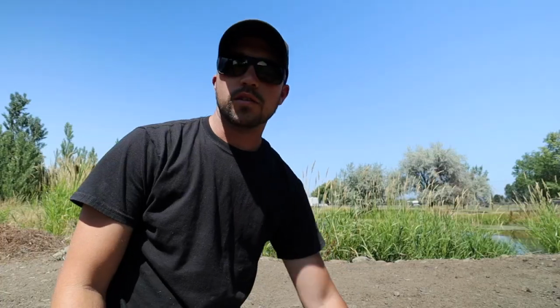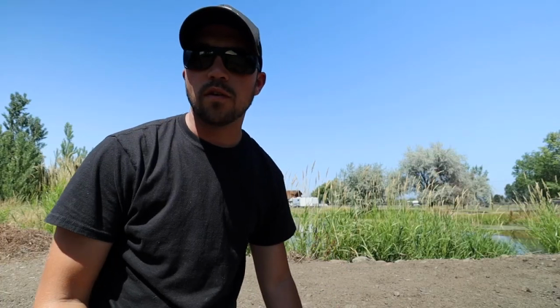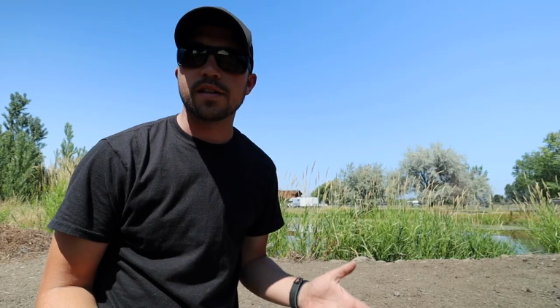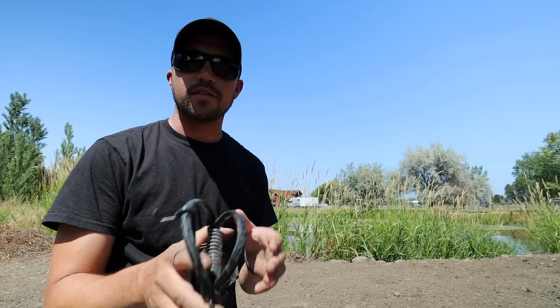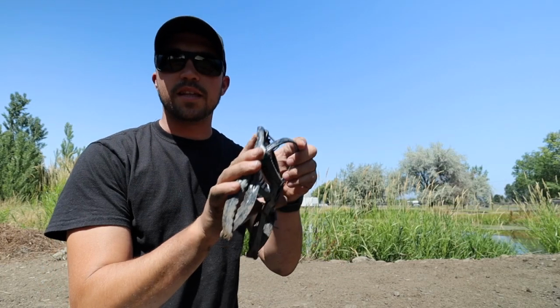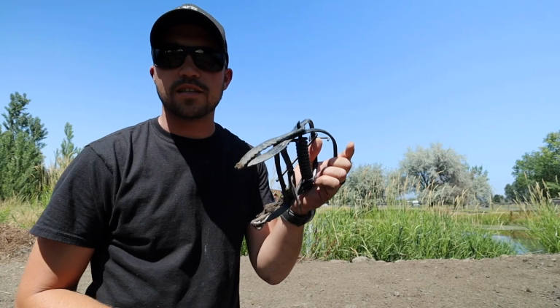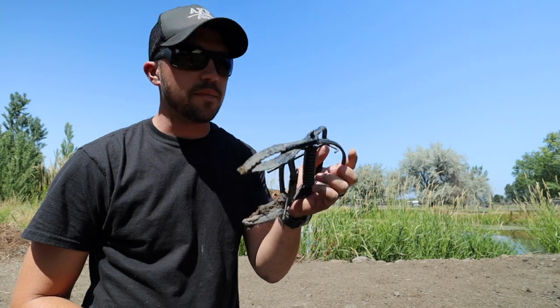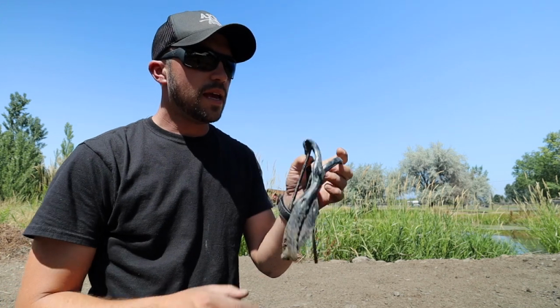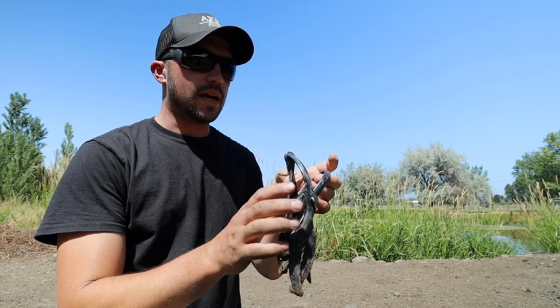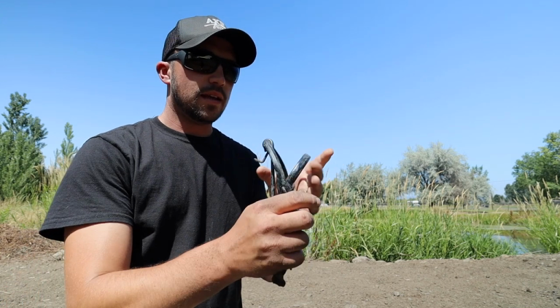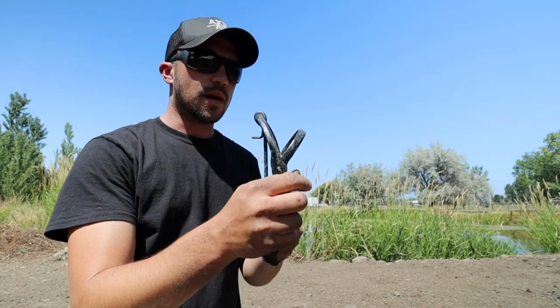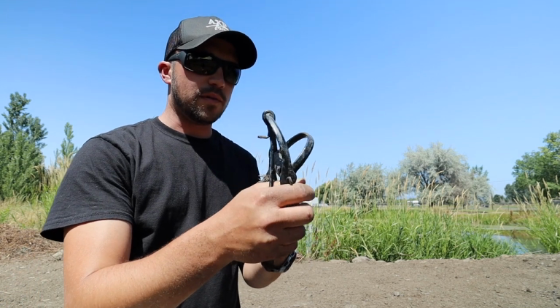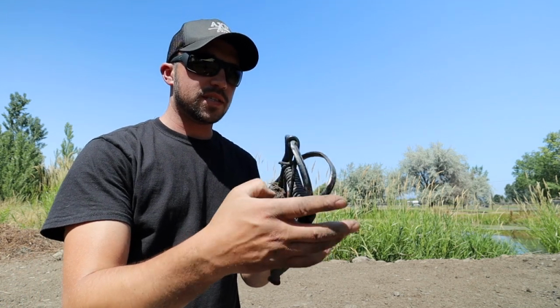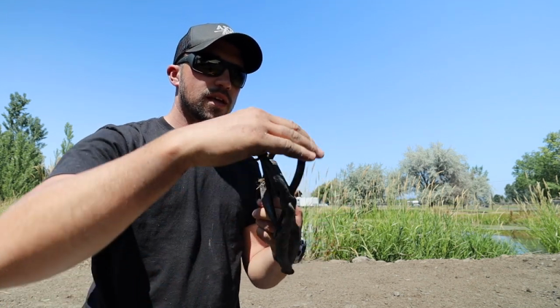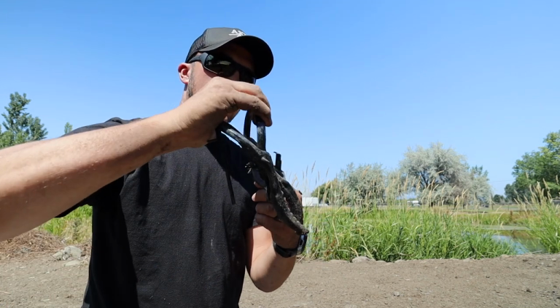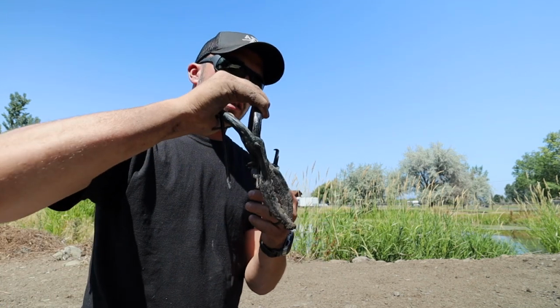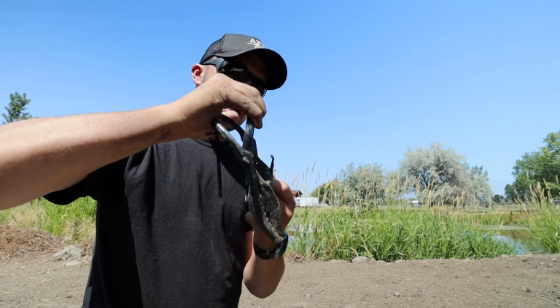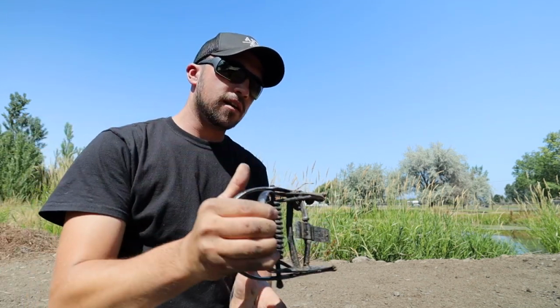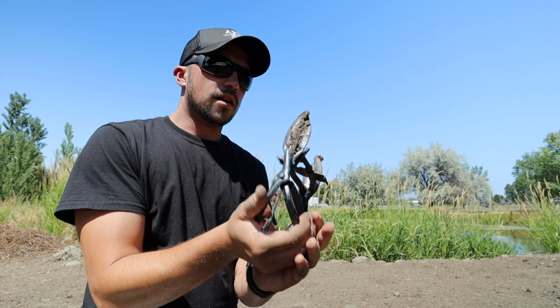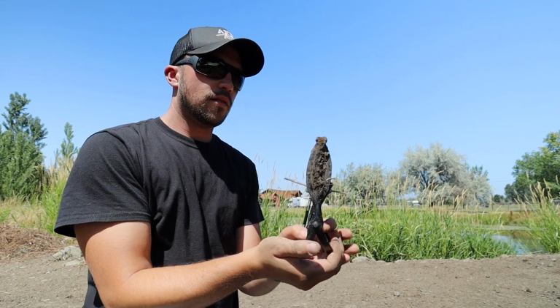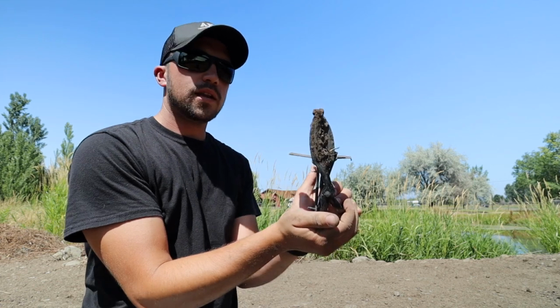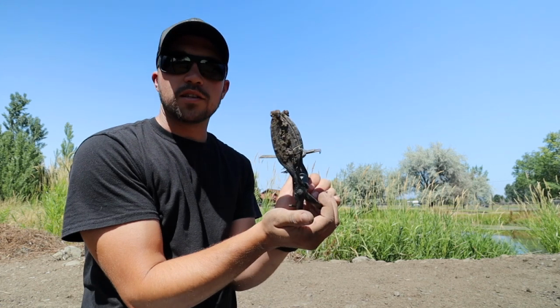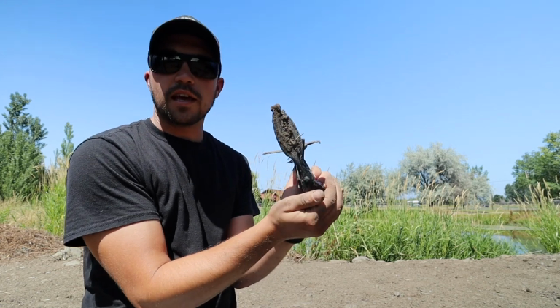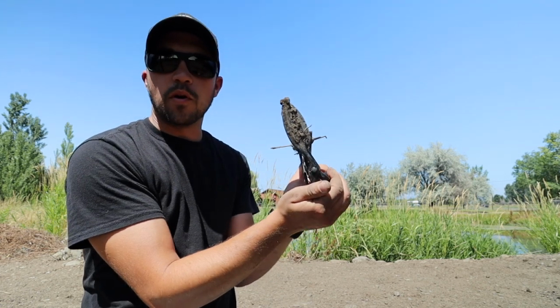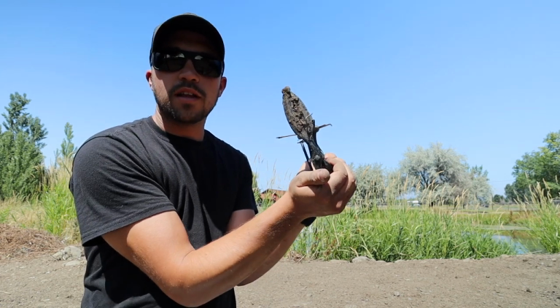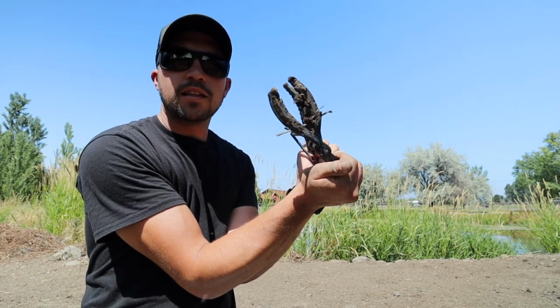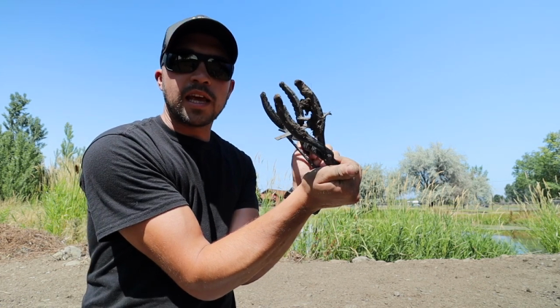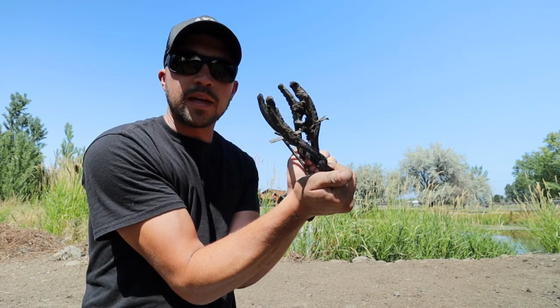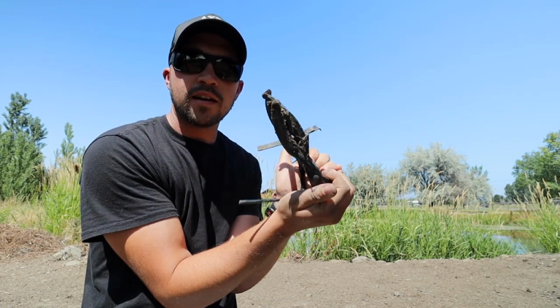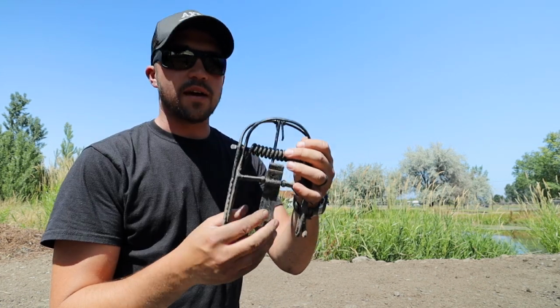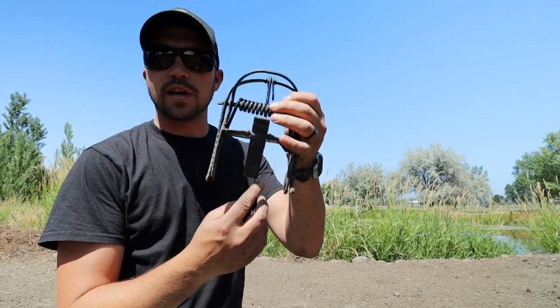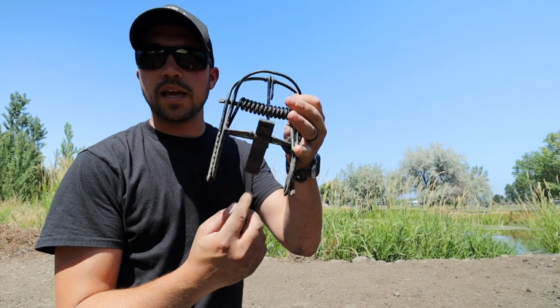So let's go over how to set the trap. This is the trap and there are a couple different pieces of it. The claws down here are what actually kill the mole when they come together. We have the trigger plate, which is right here,